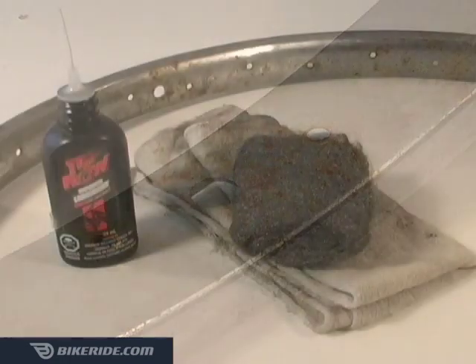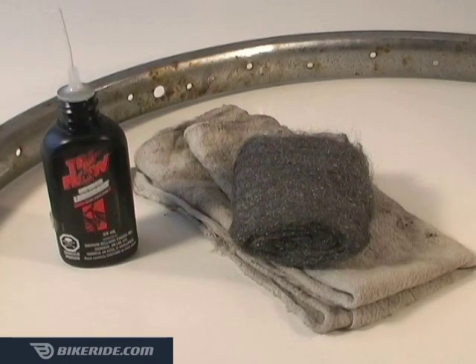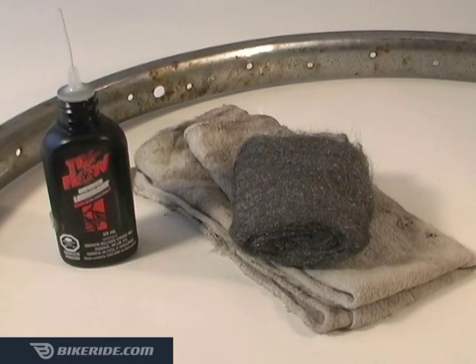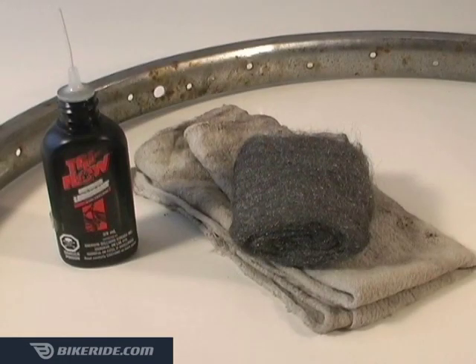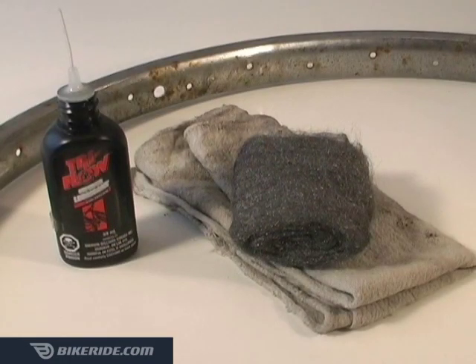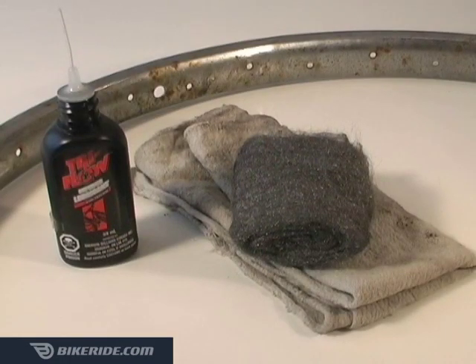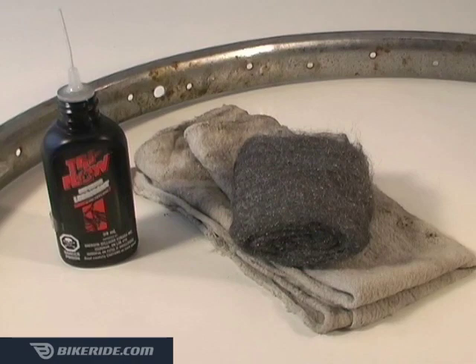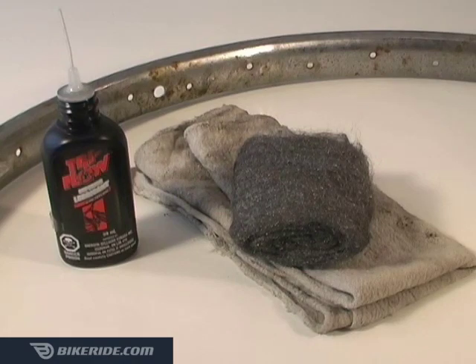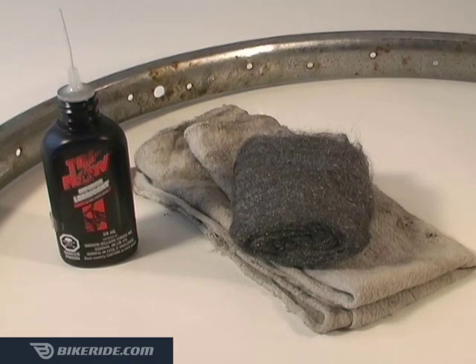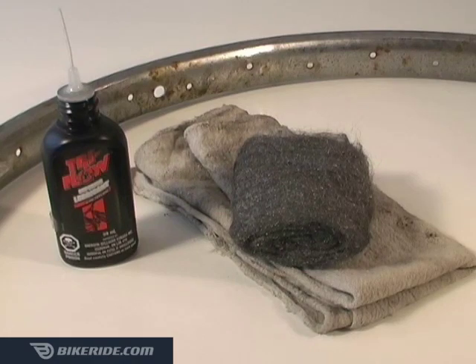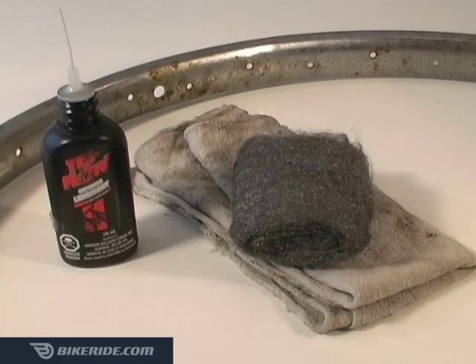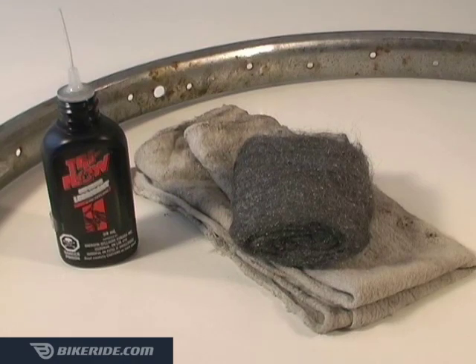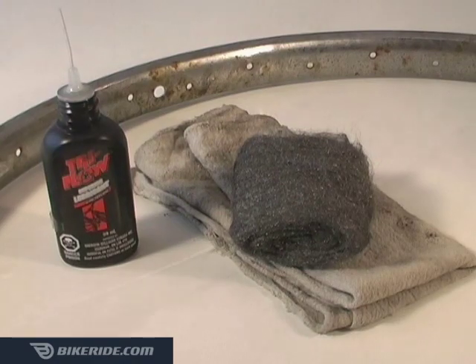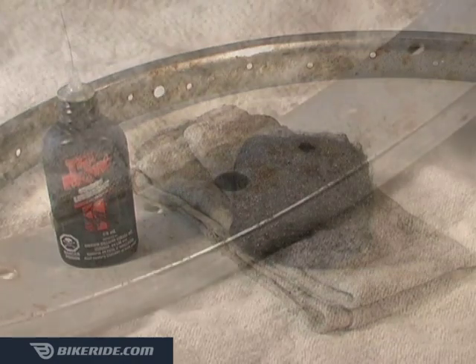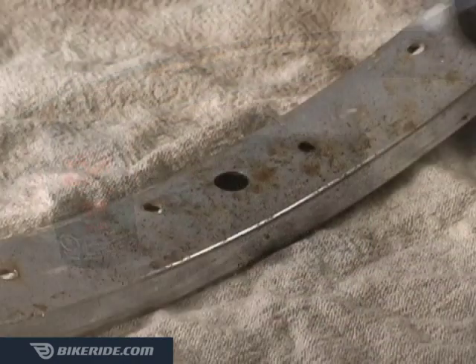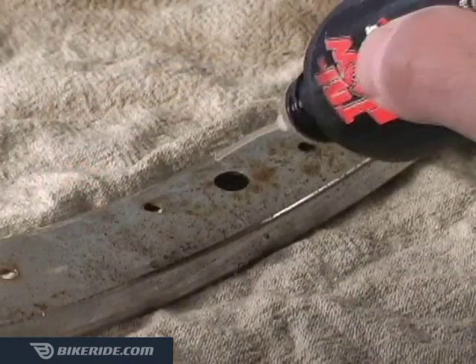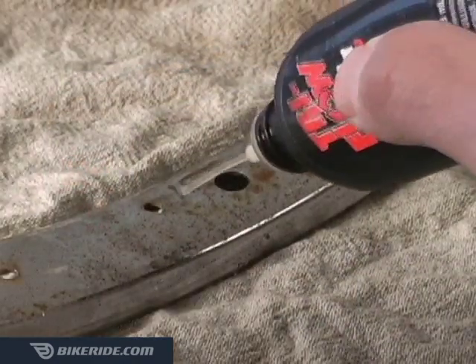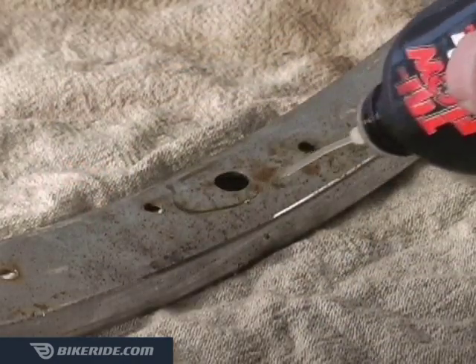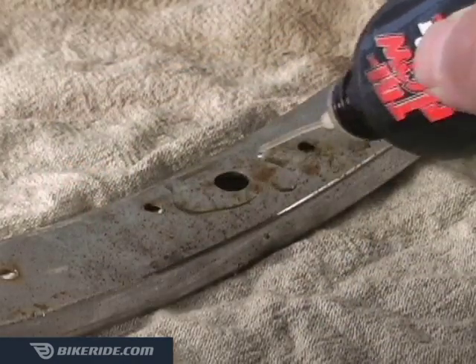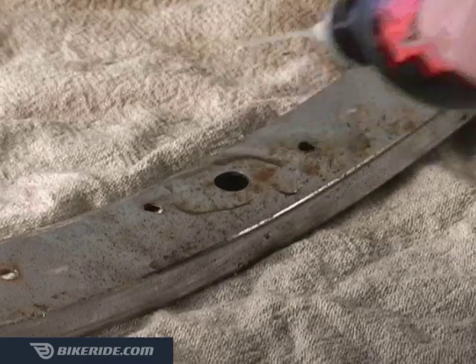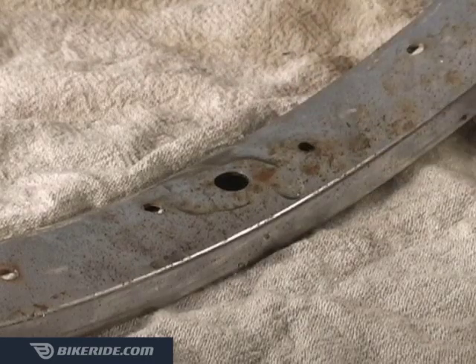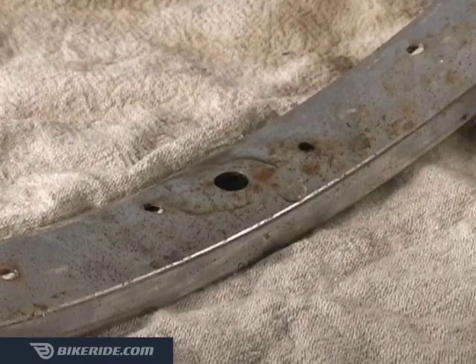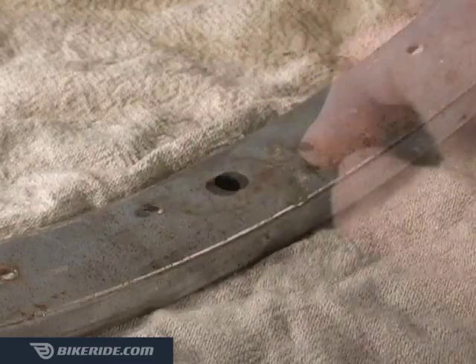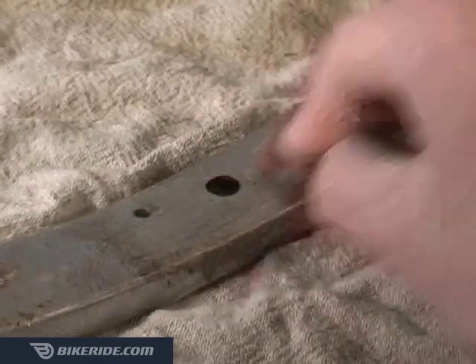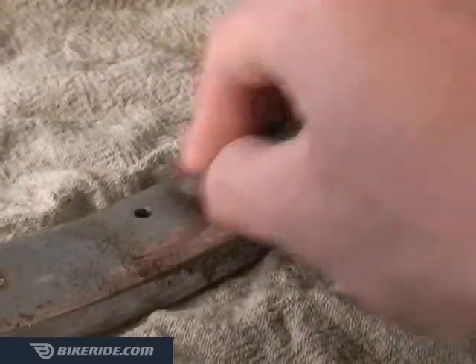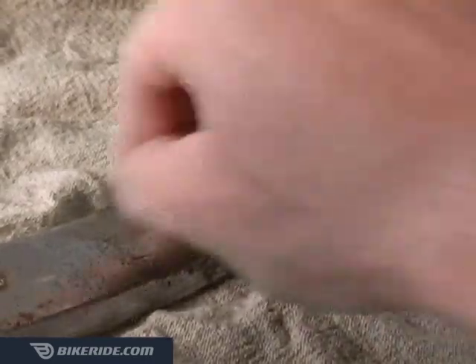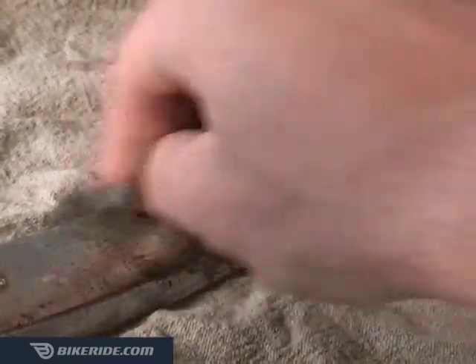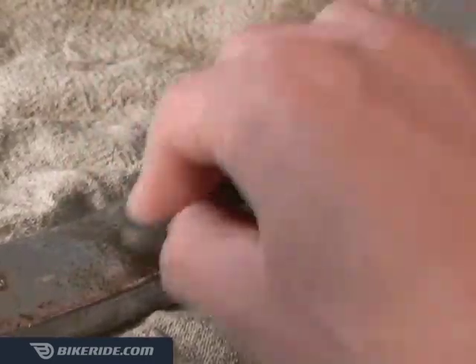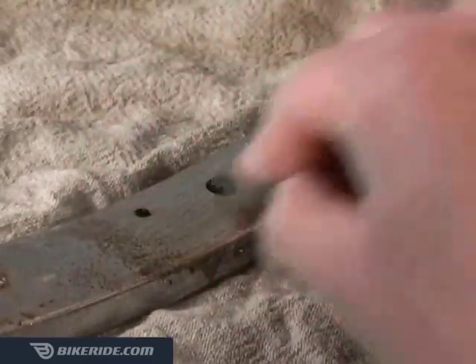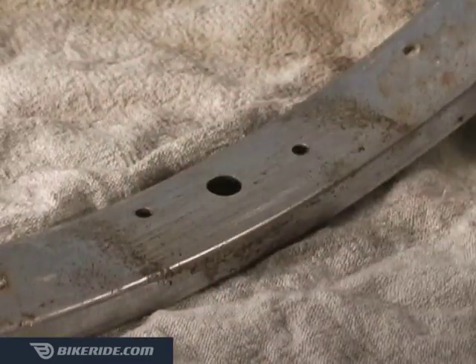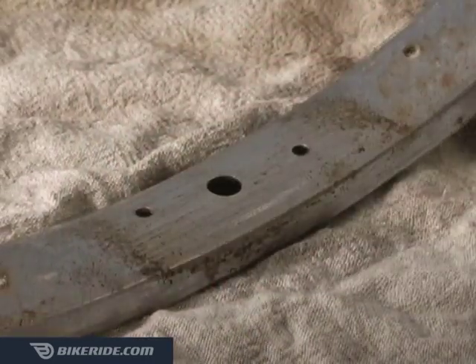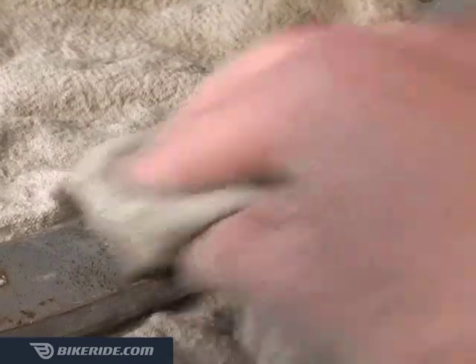For this job, you'll need some light oil, a chunk of fine steel wool, and a rag. Simply squirt some light oil on the rust you want to remove, then scrub it a little bit with a chunk of steel wool and wipe it clean with a rag.